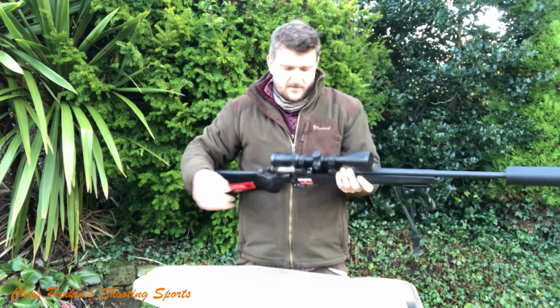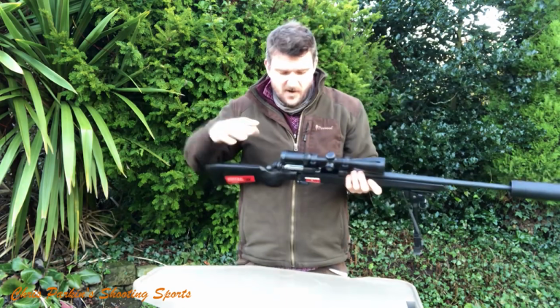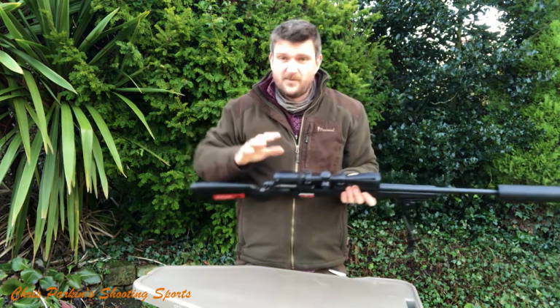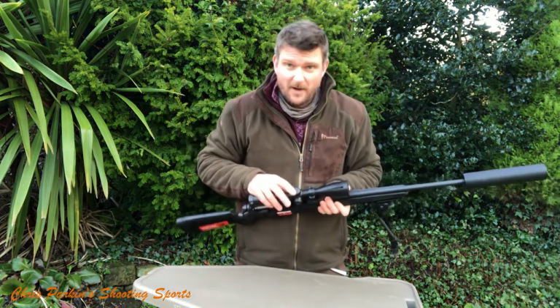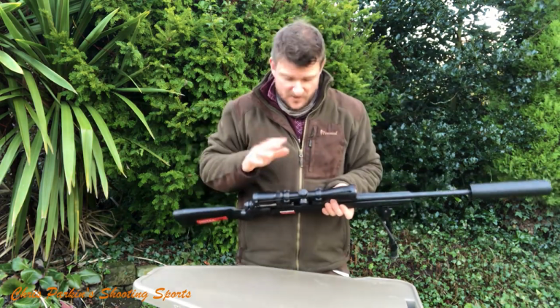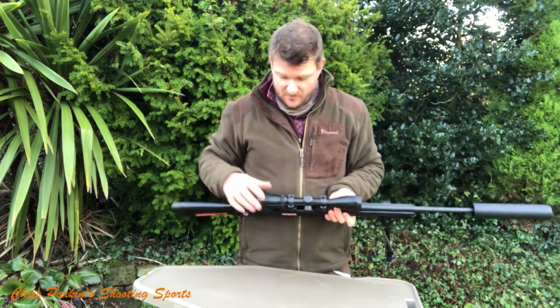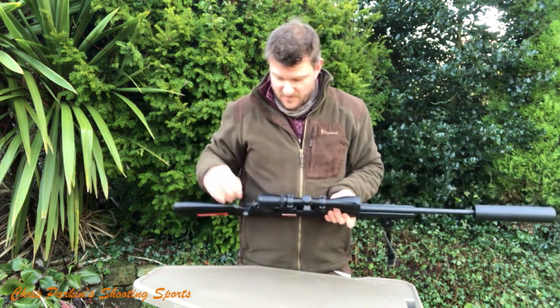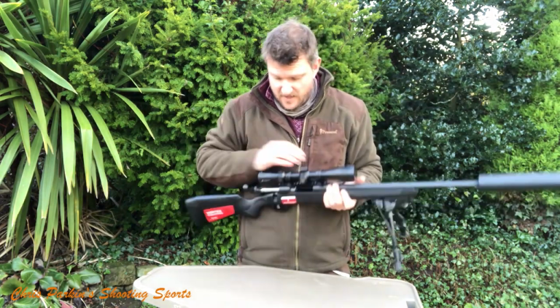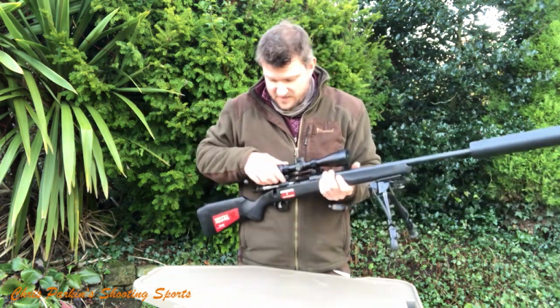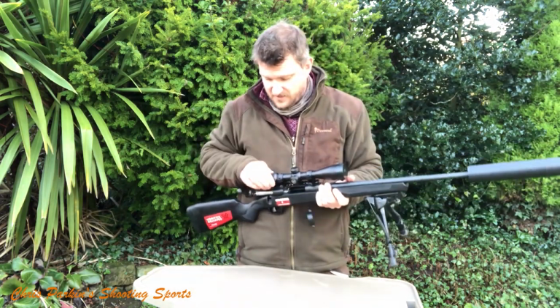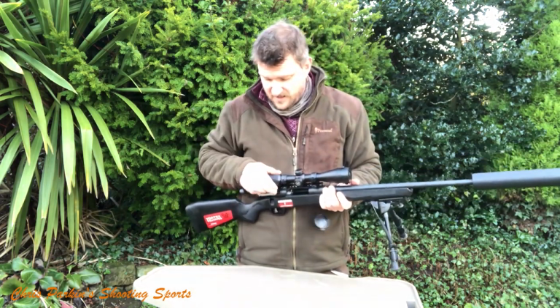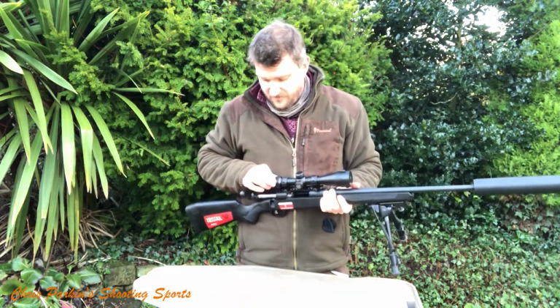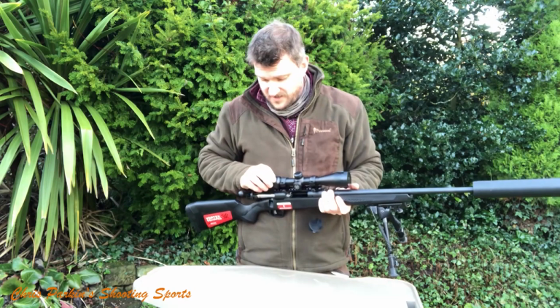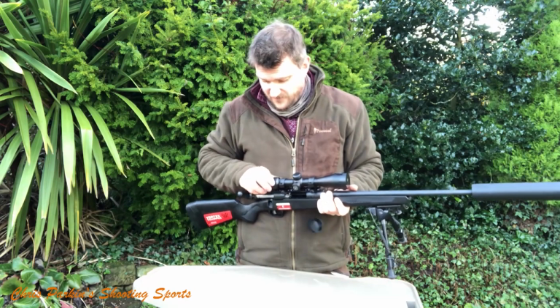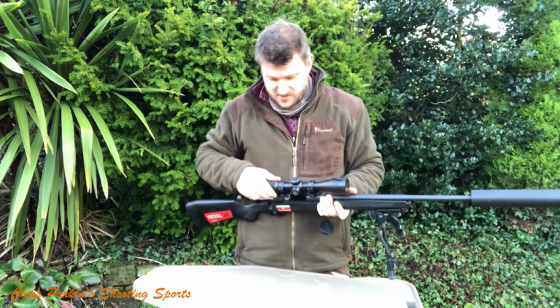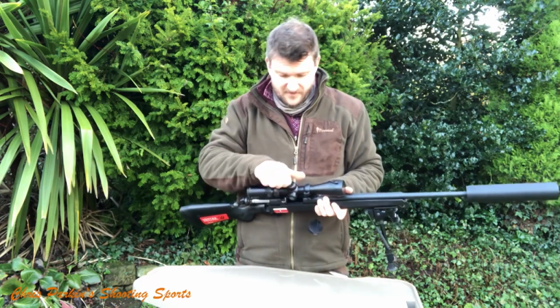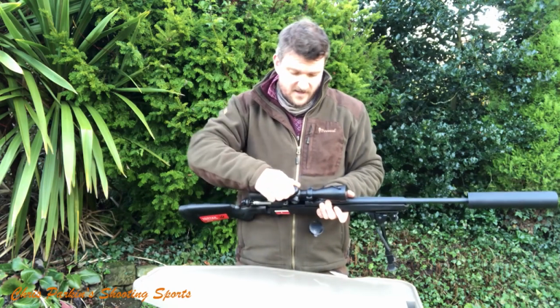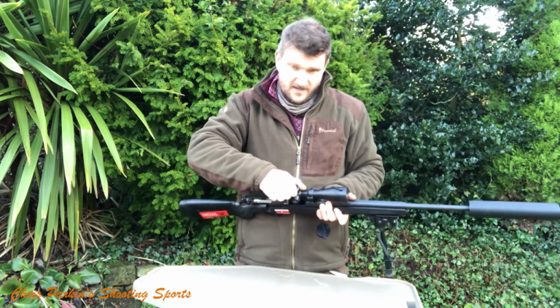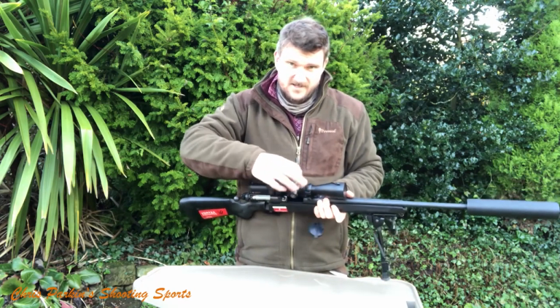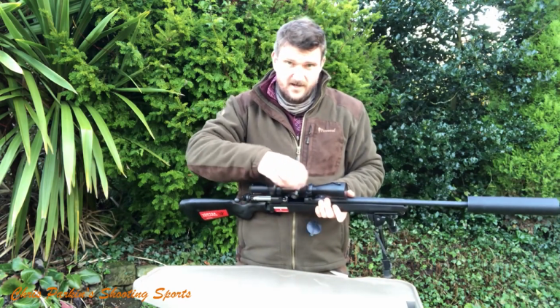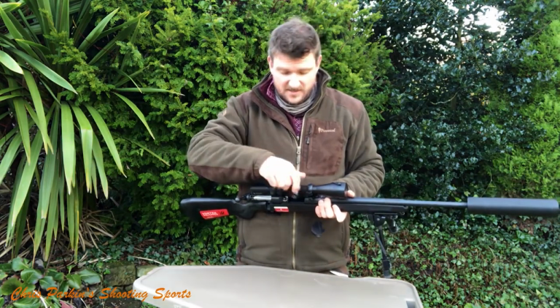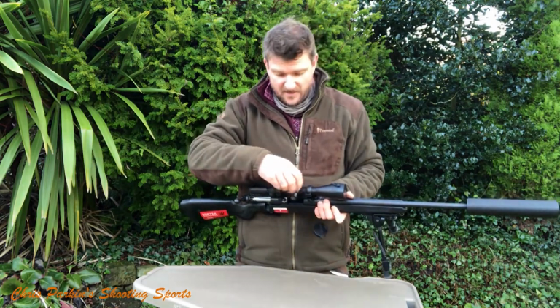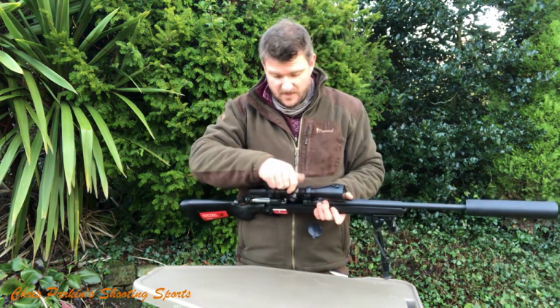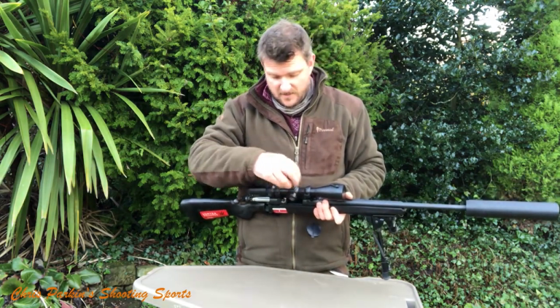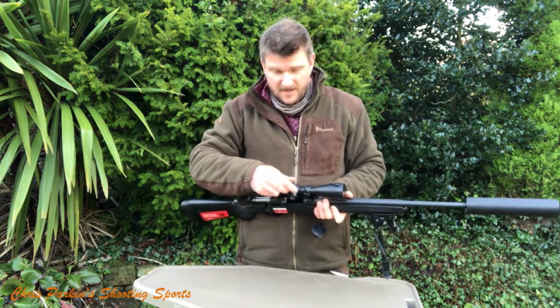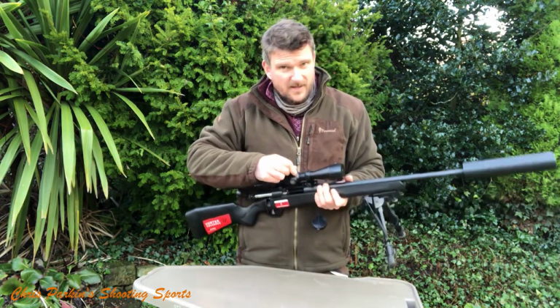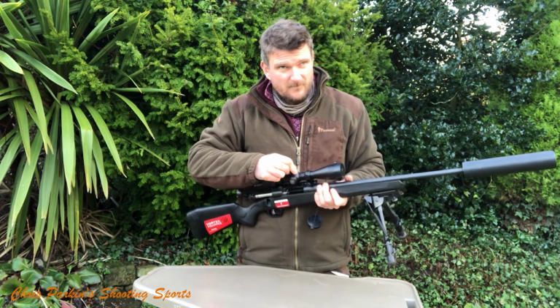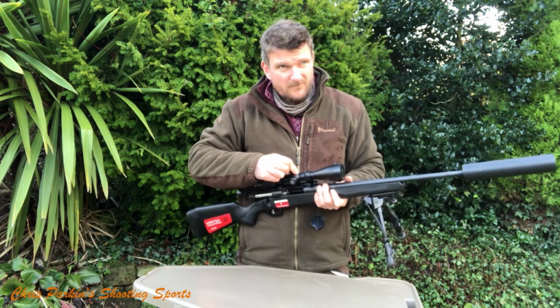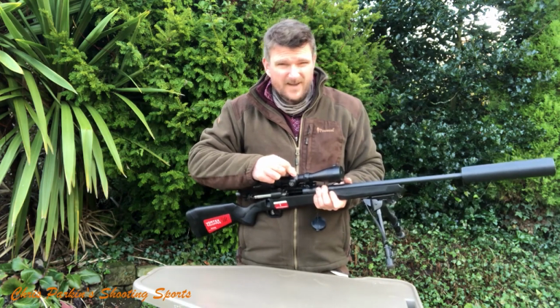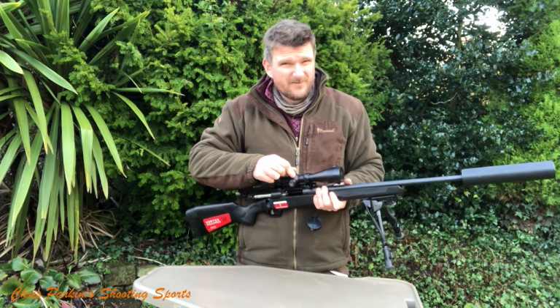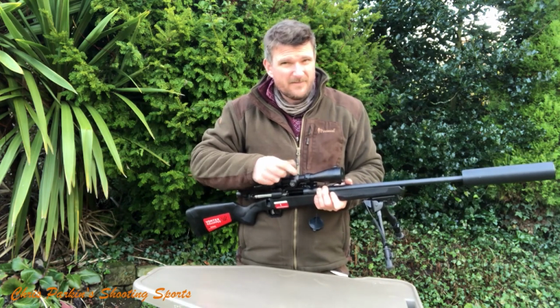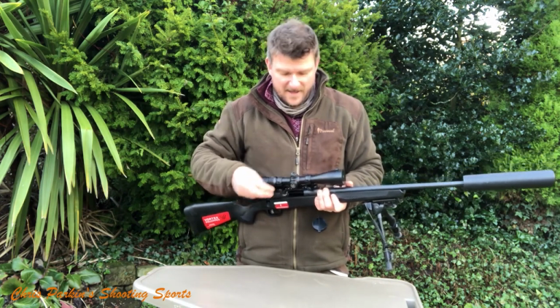The scope has been well mounted, which does impress me. It's a 3-9x40 Vortex Crossfire. The clicks on it are rather vague, so I'll need to take care when zeroing.